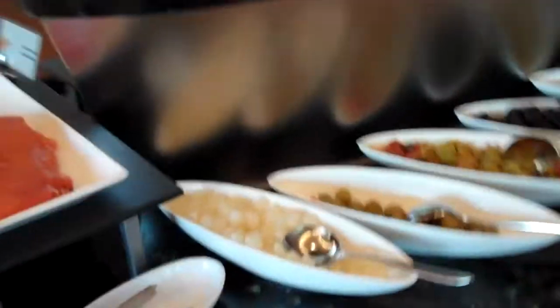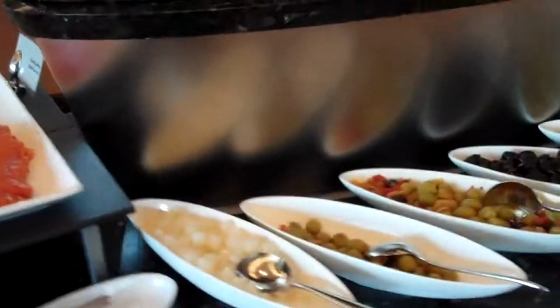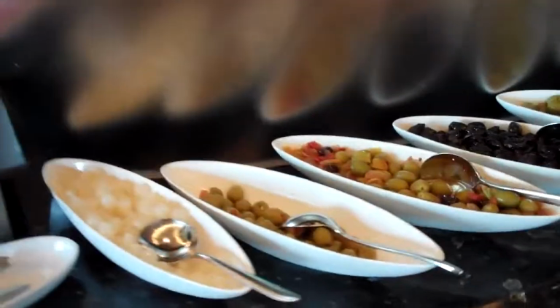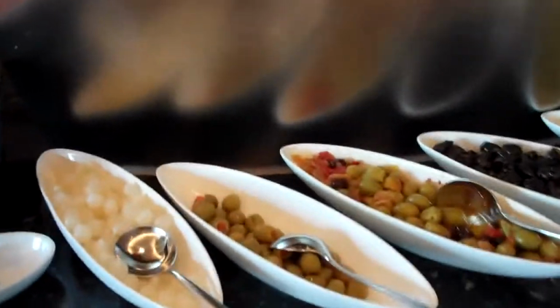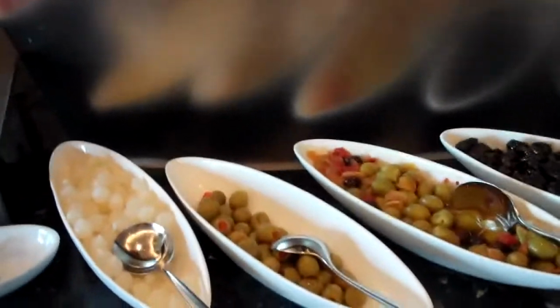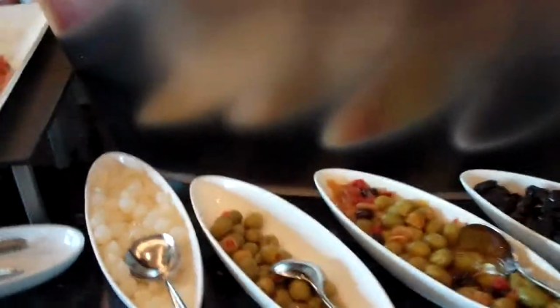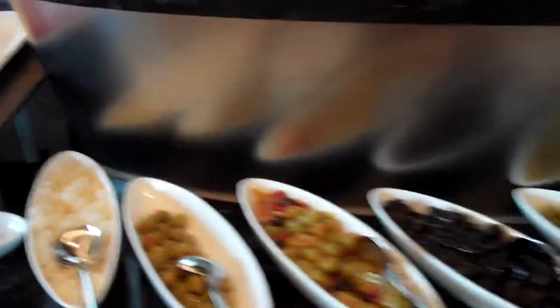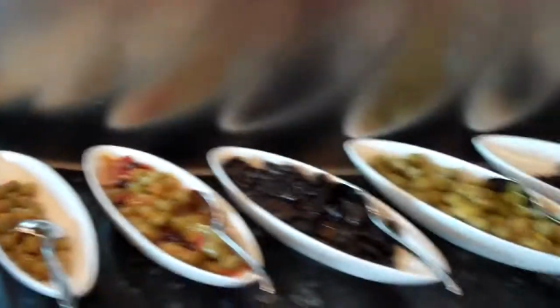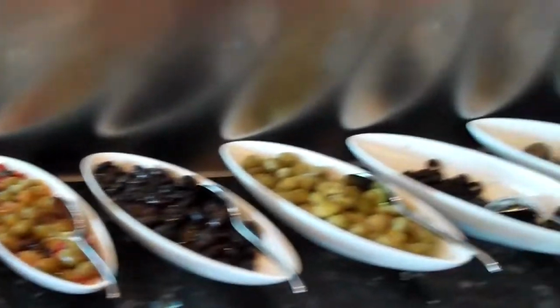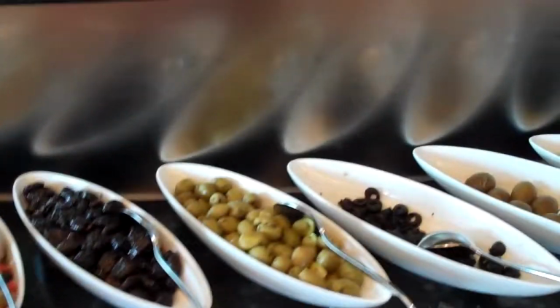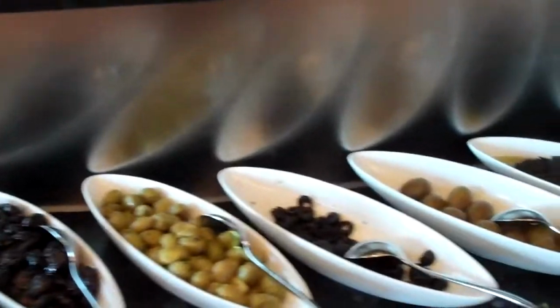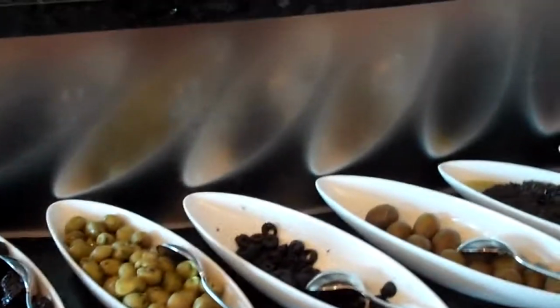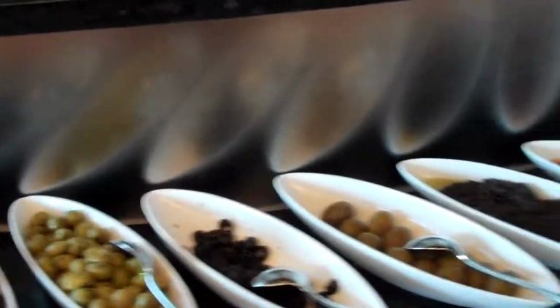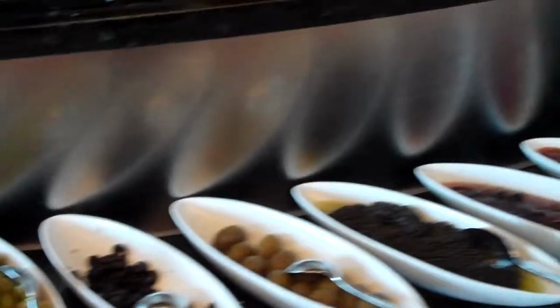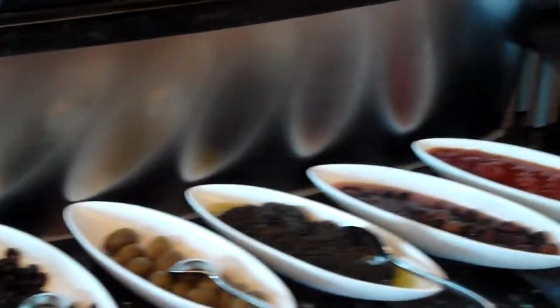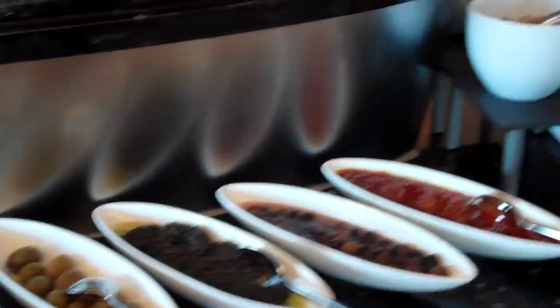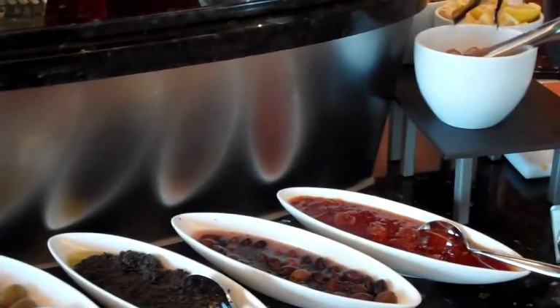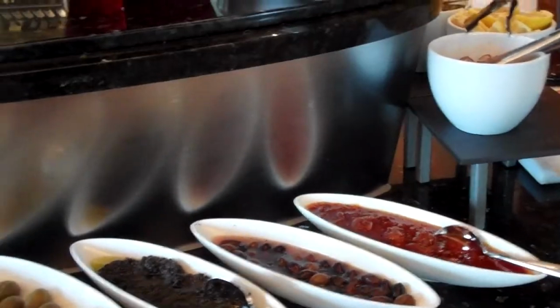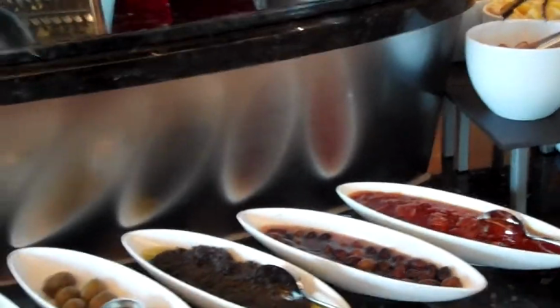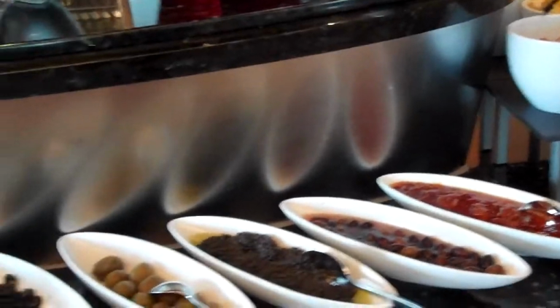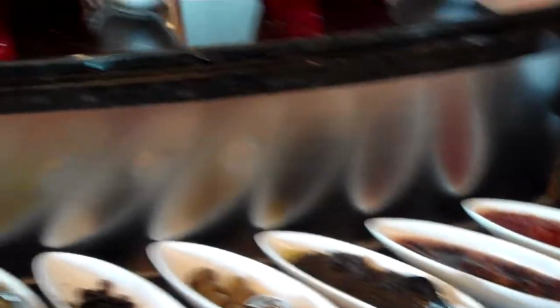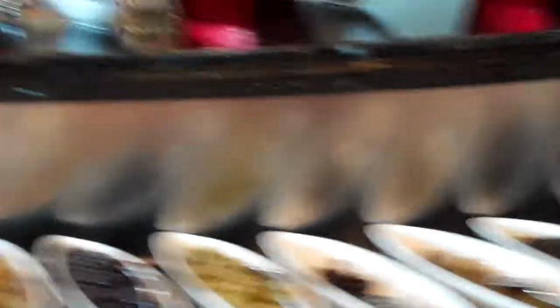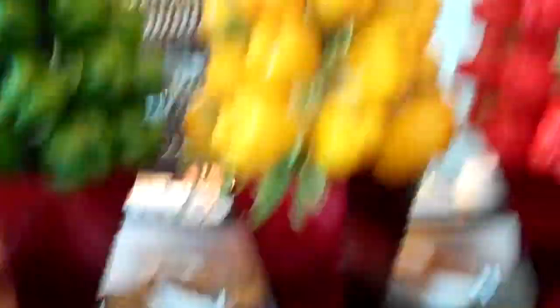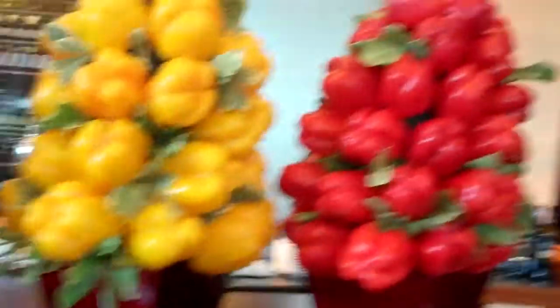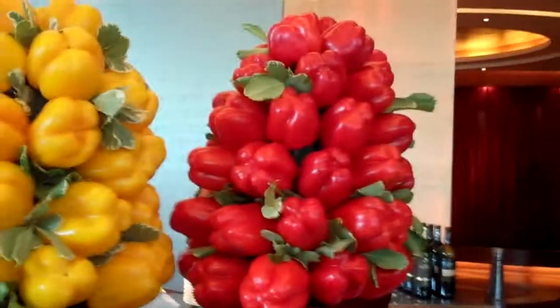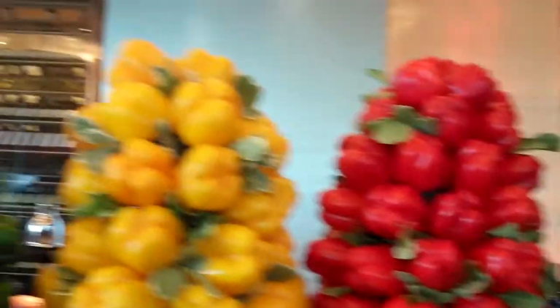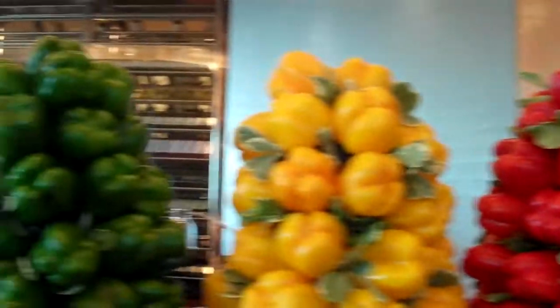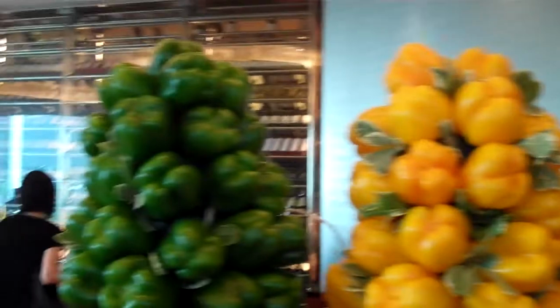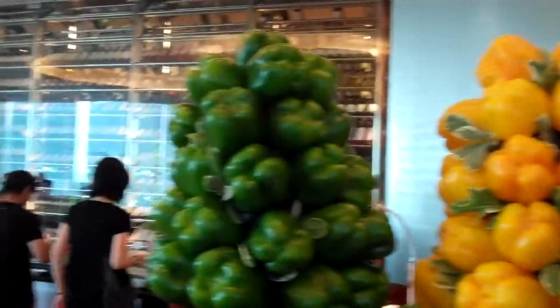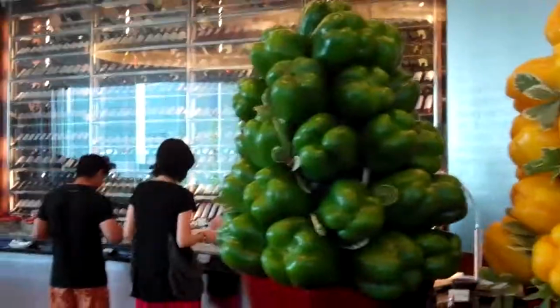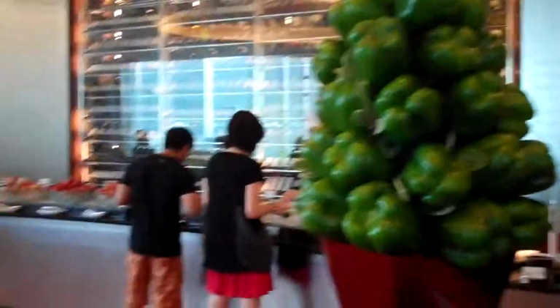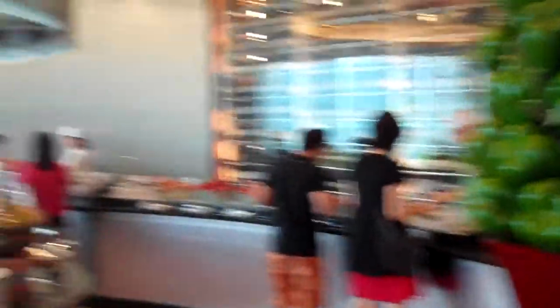Look at all the antipastos, and just look at all the different types of olives that they have. Again, very, very impressive. The decor is just as beautiful and appetizing.